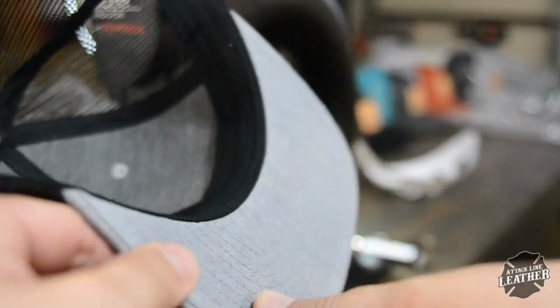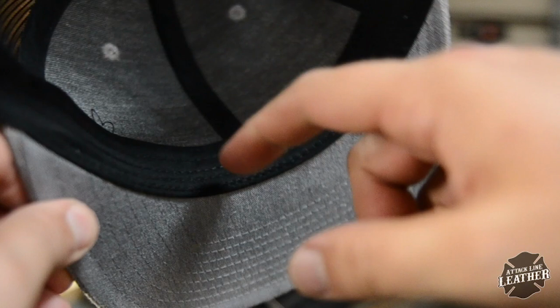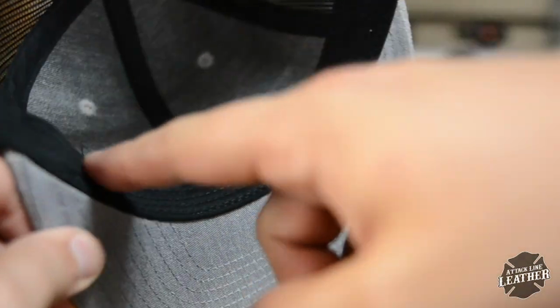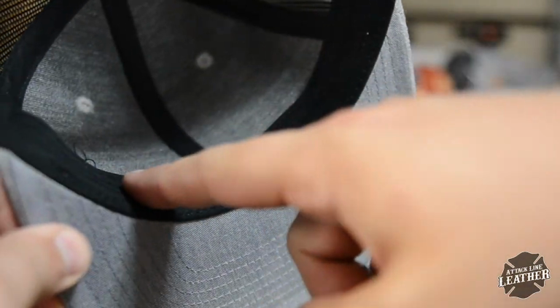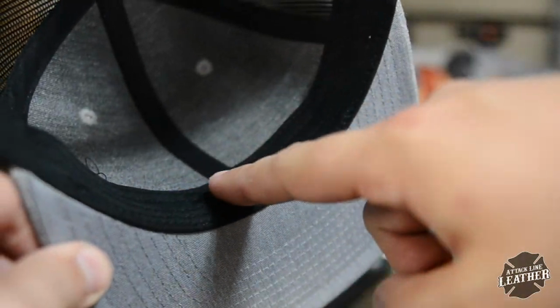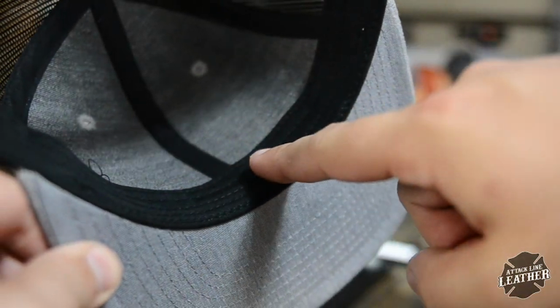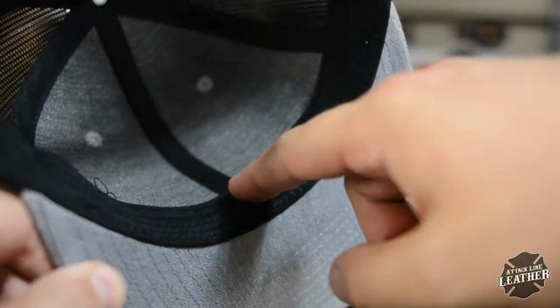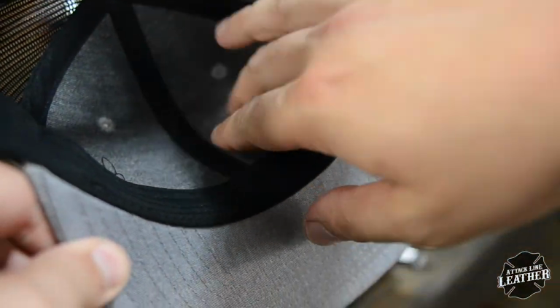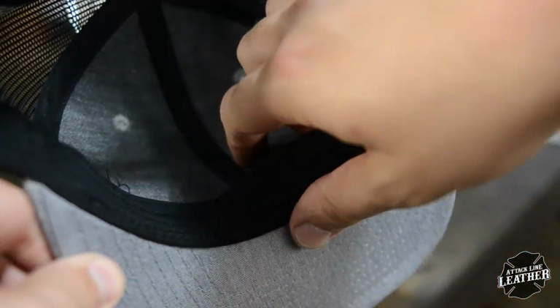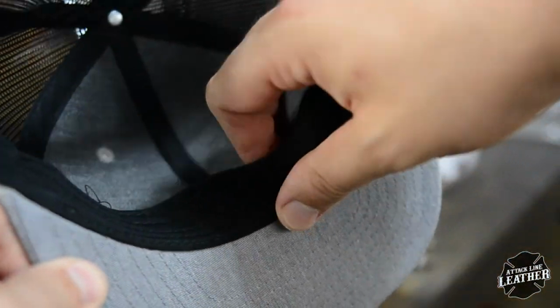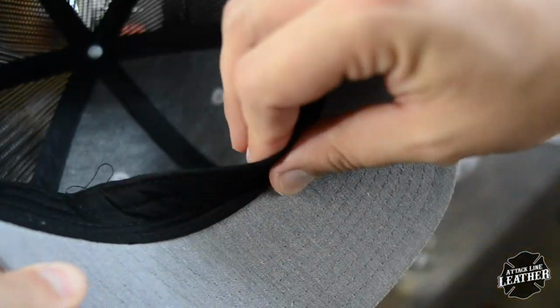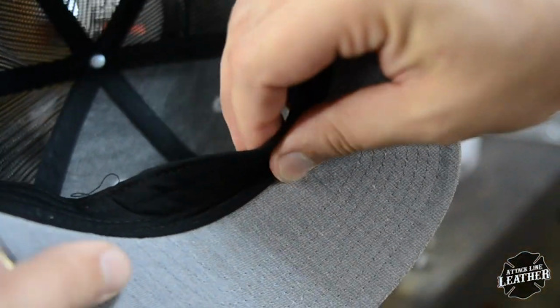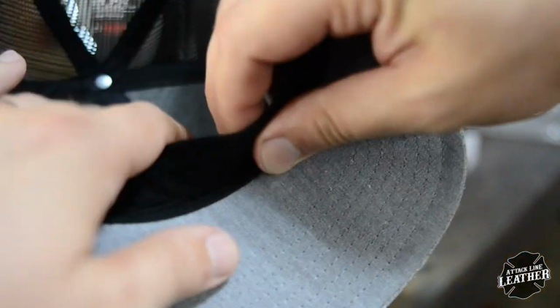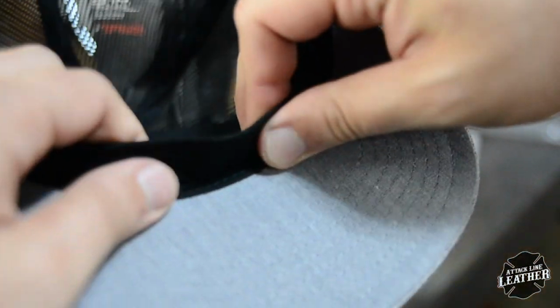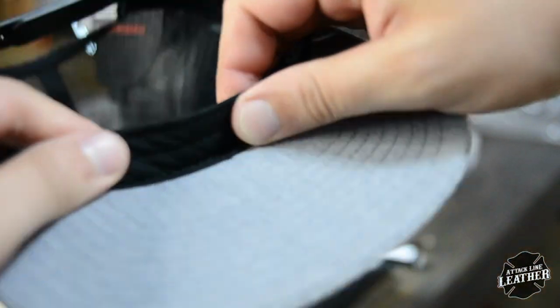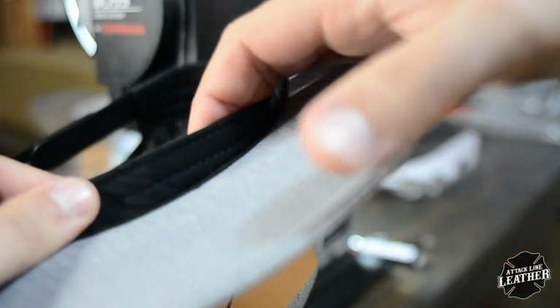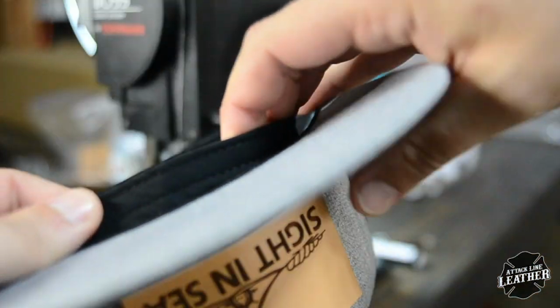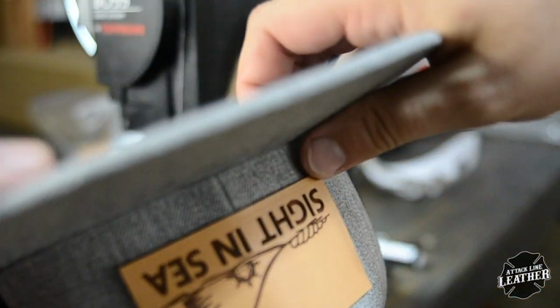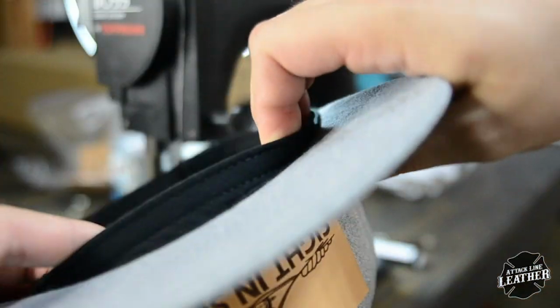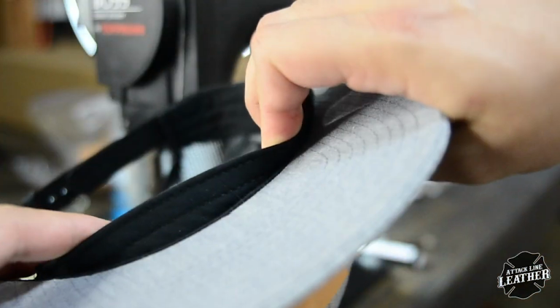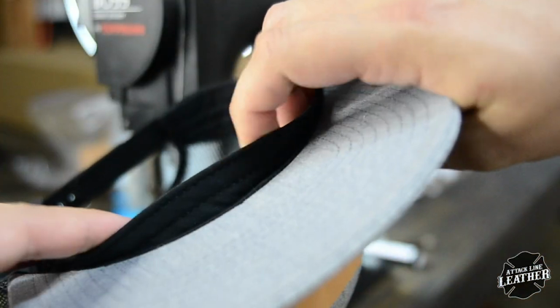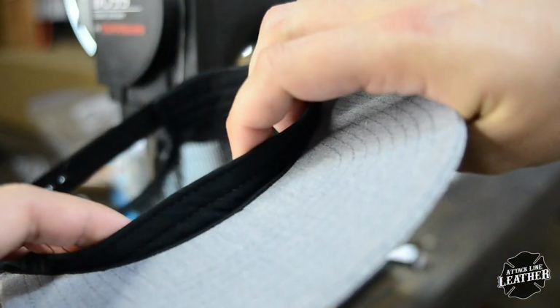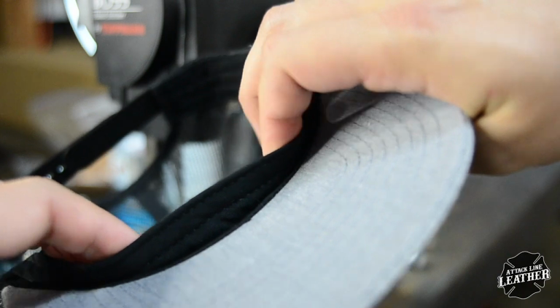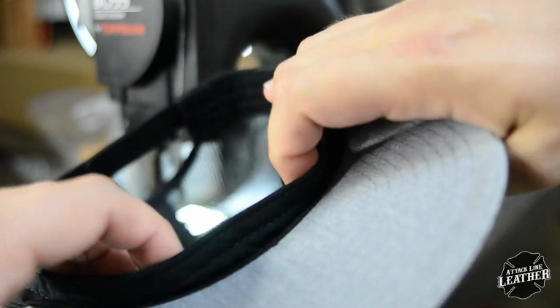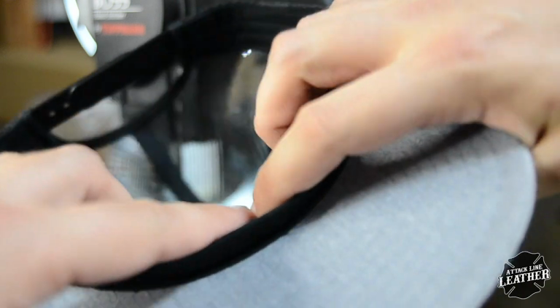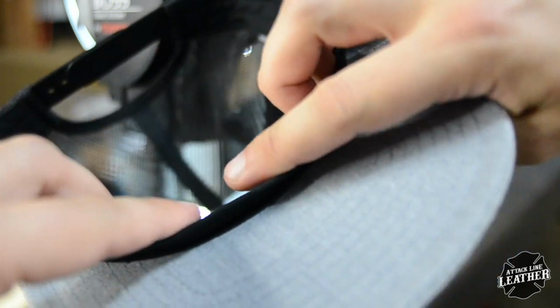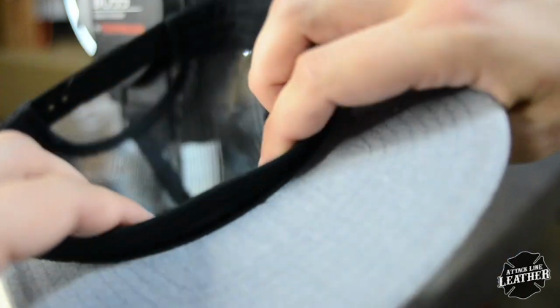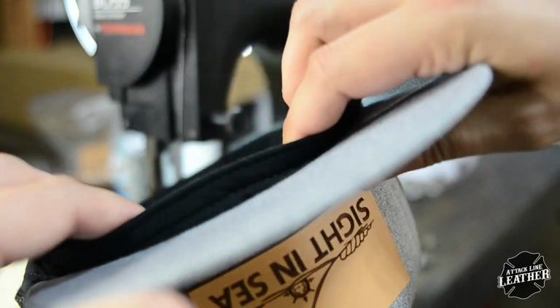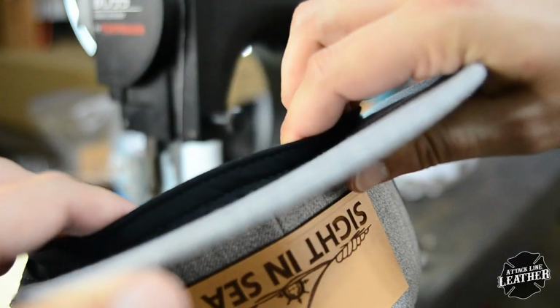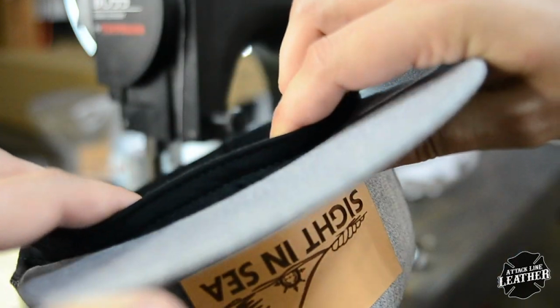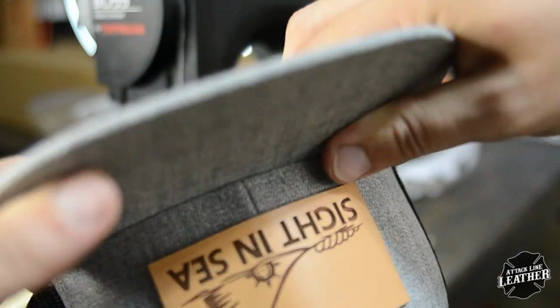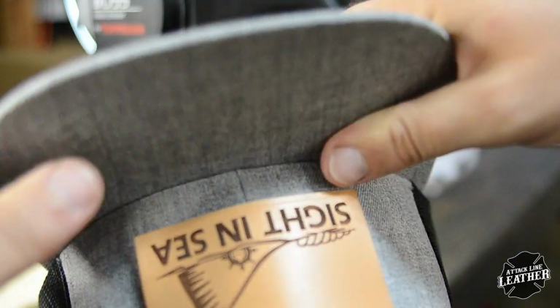Most hats have an inside liner that must be folded back. If it is not folded back, you run the risk of stitching right through it, which is something you want to avoid.